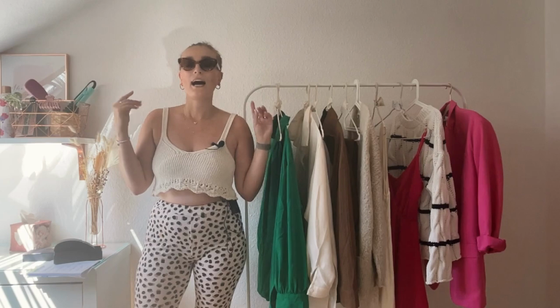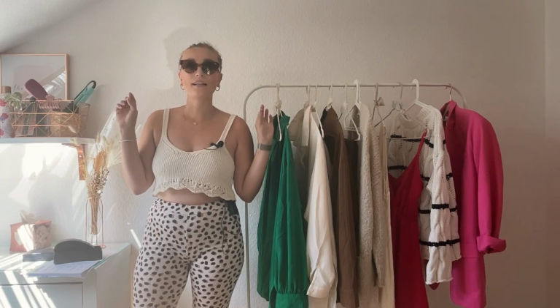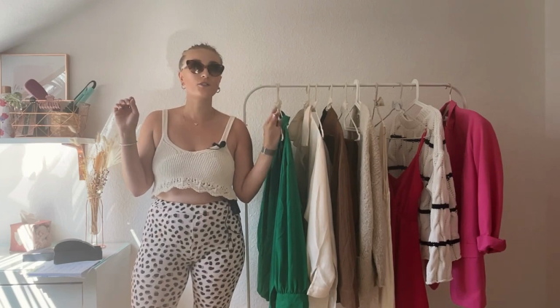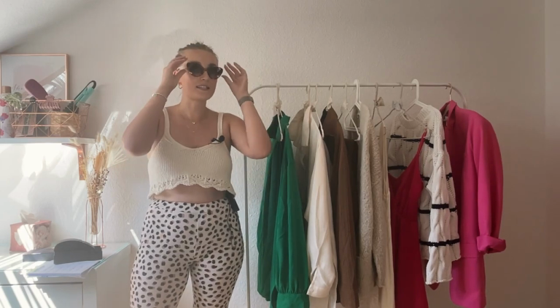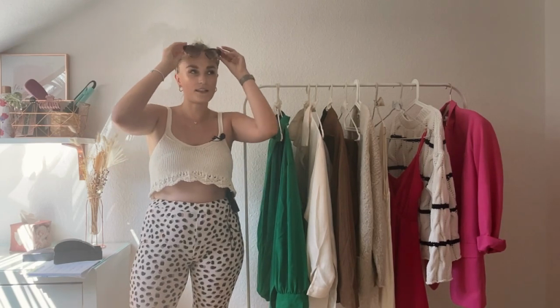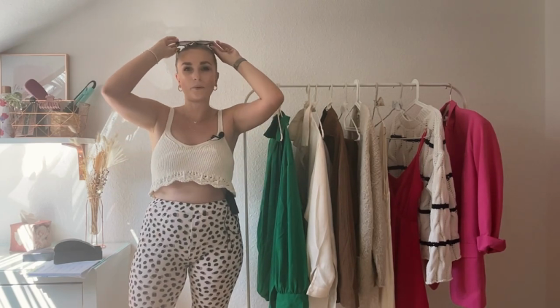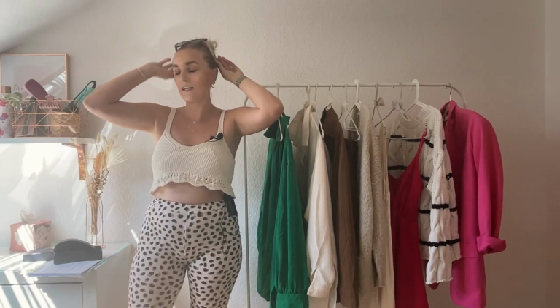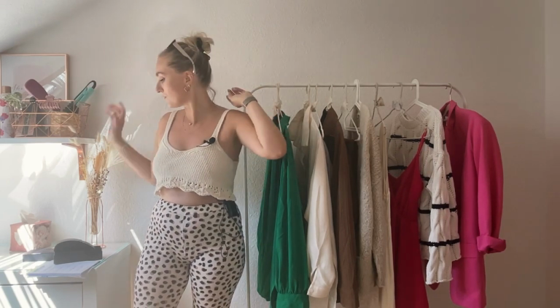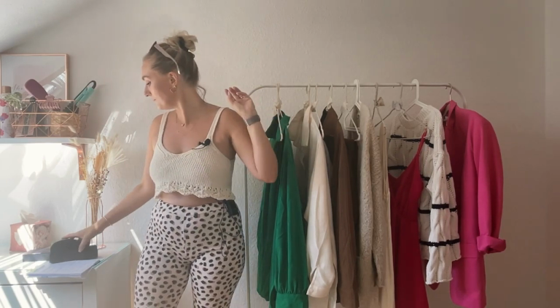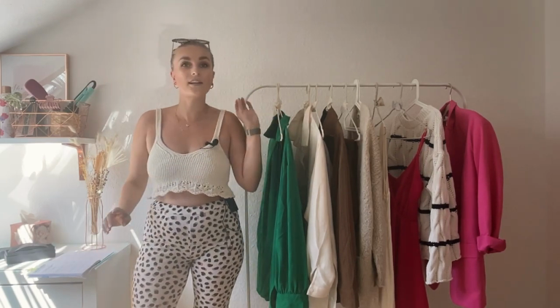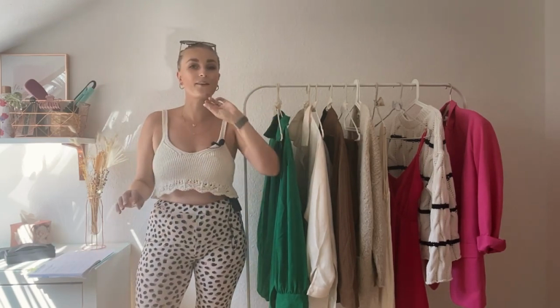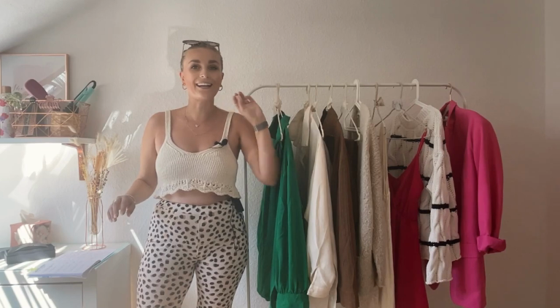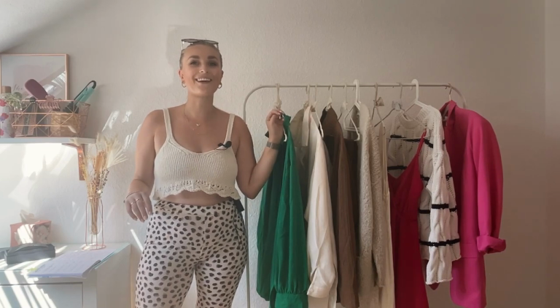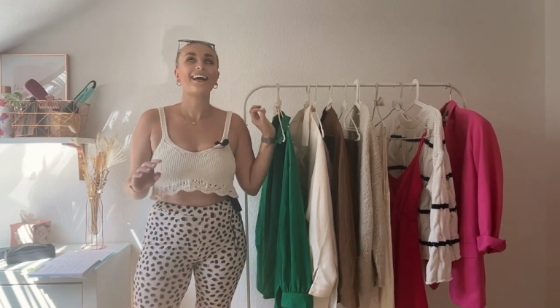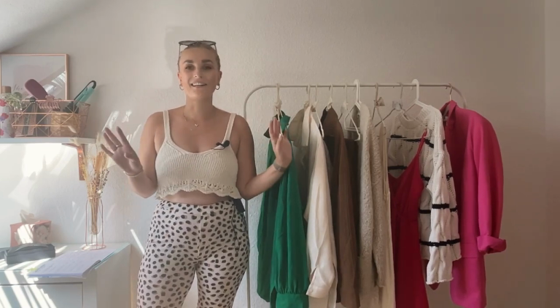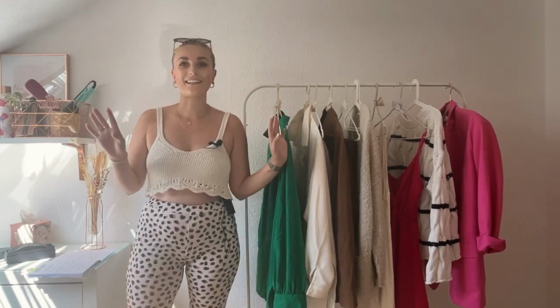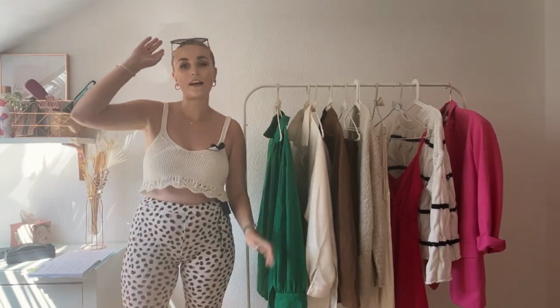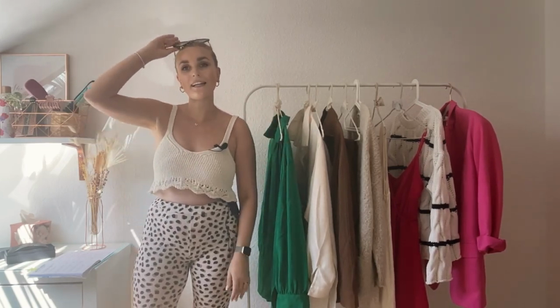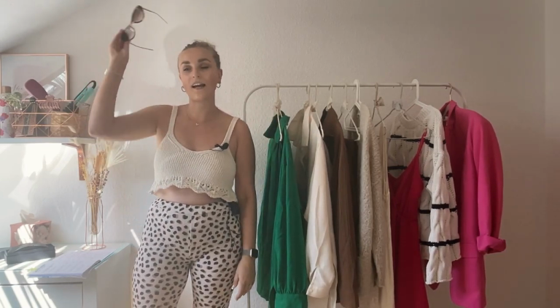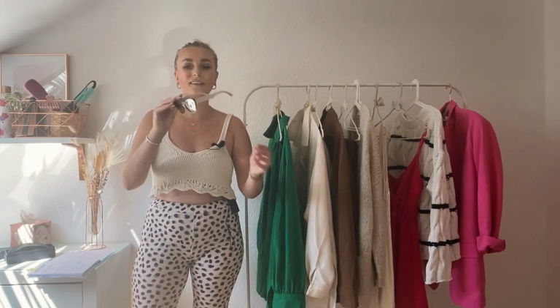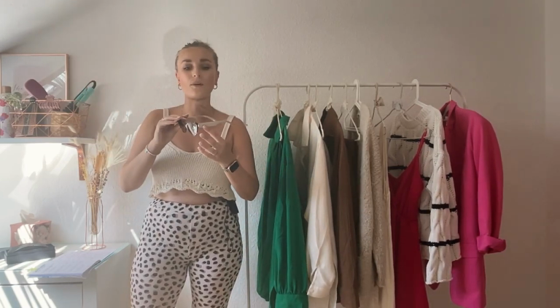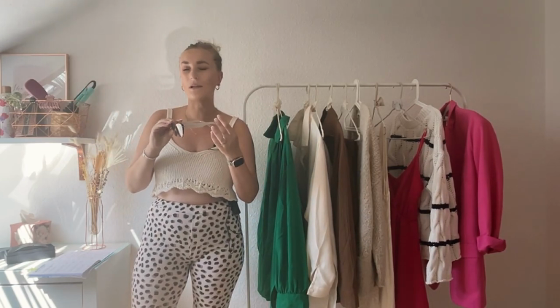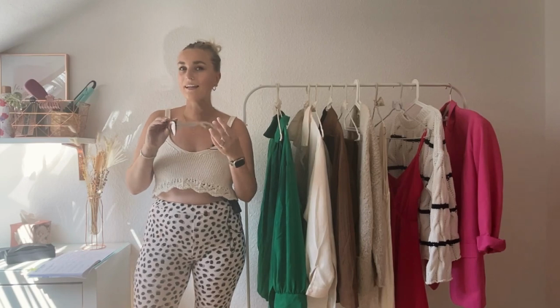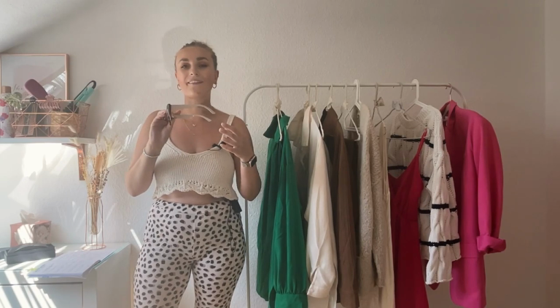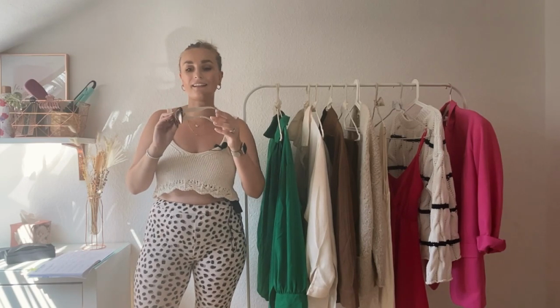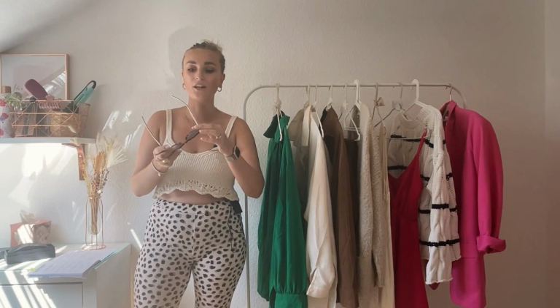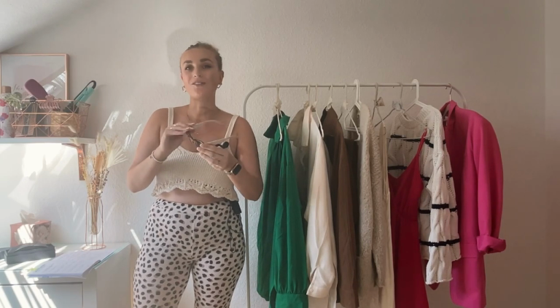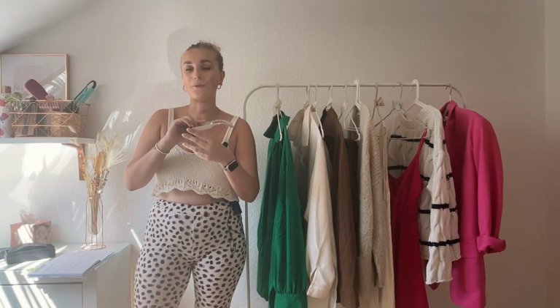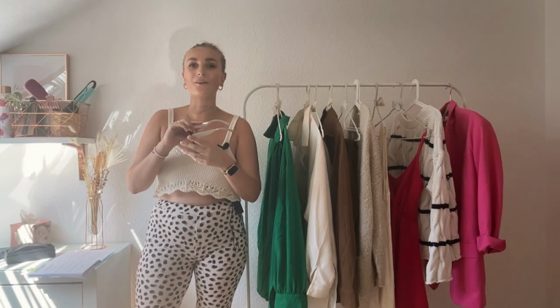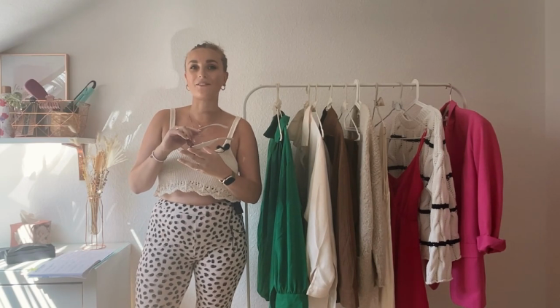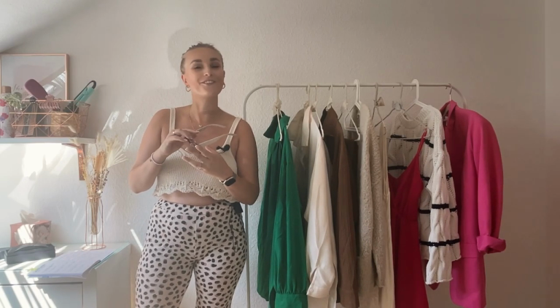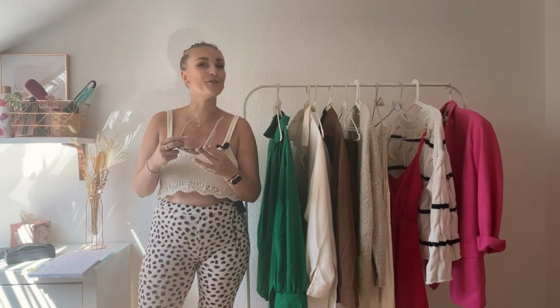I paid 163.90 euros for them and I really liked them. They also had it in black, but I thought the nude pink would be a really great color choice for me.